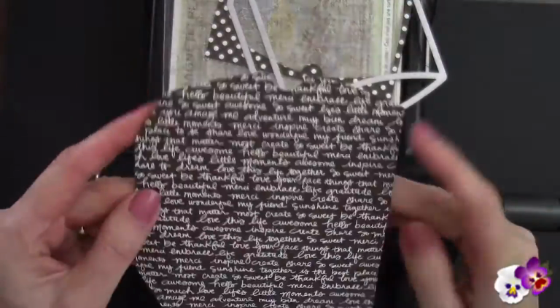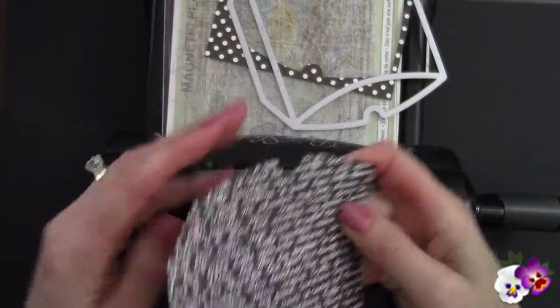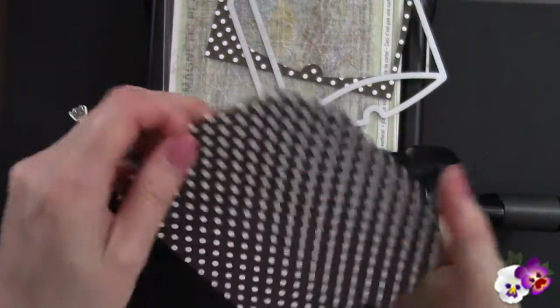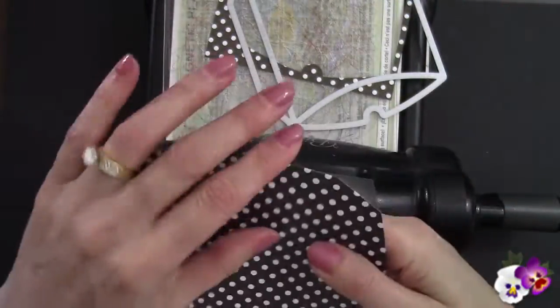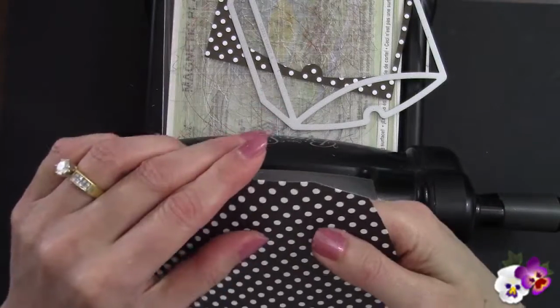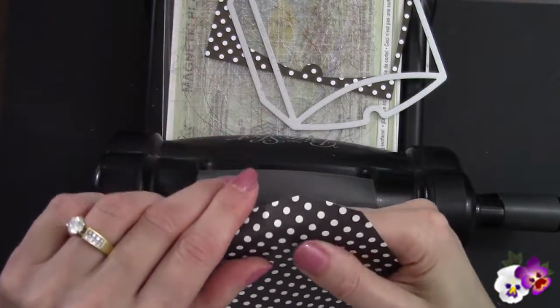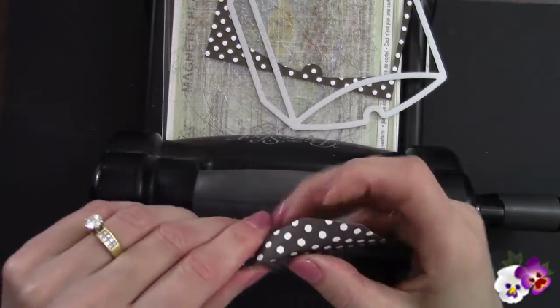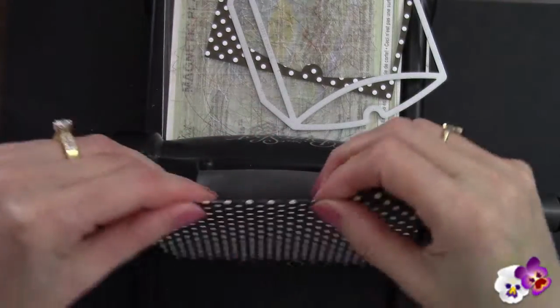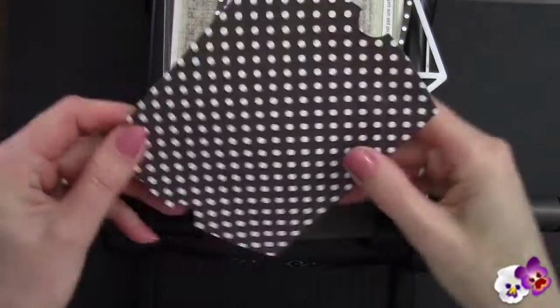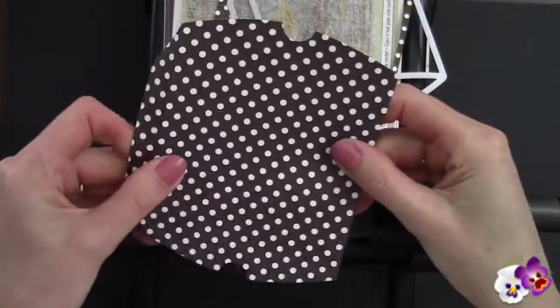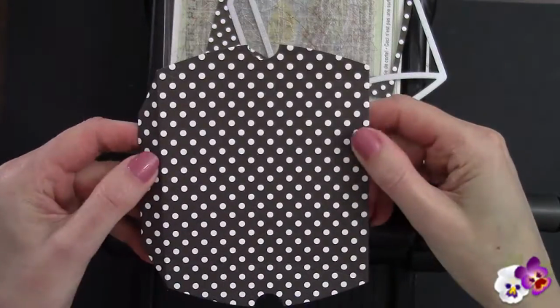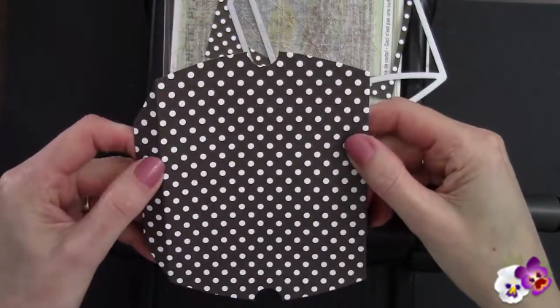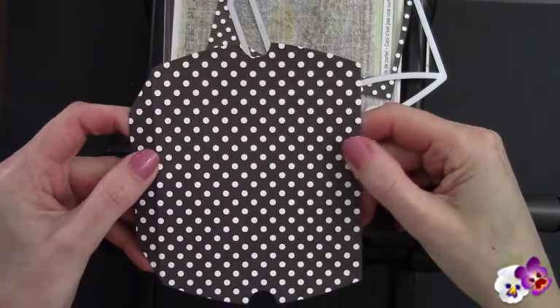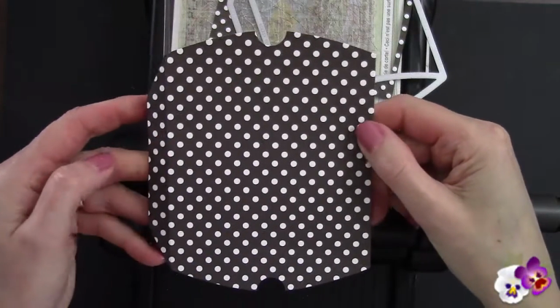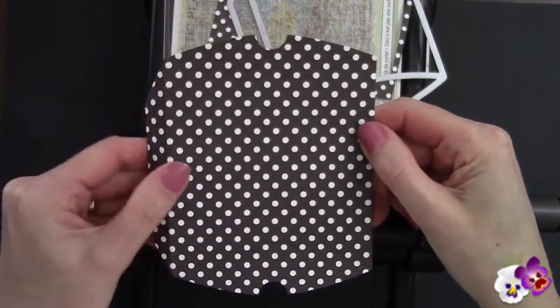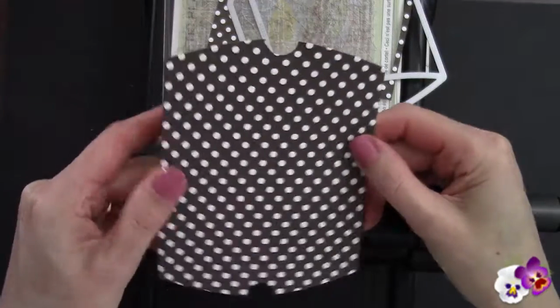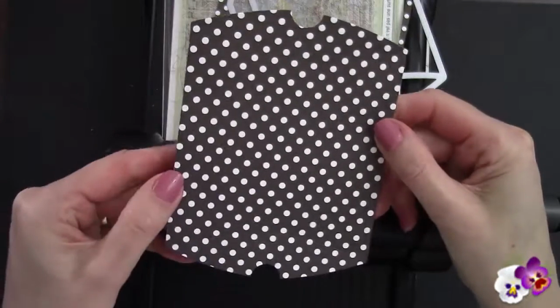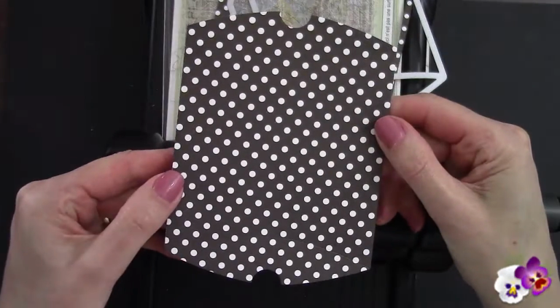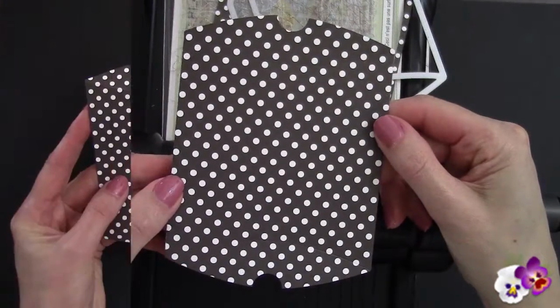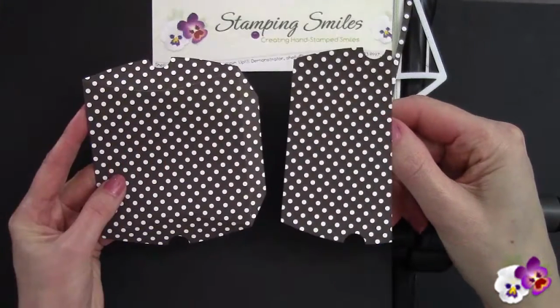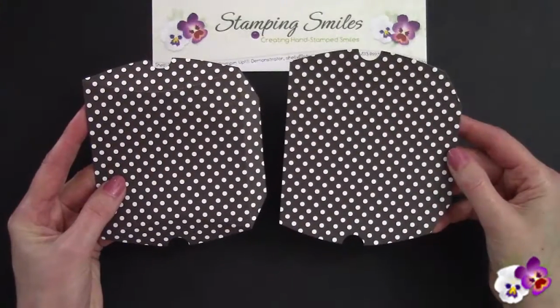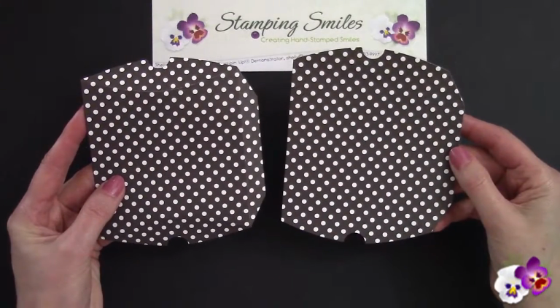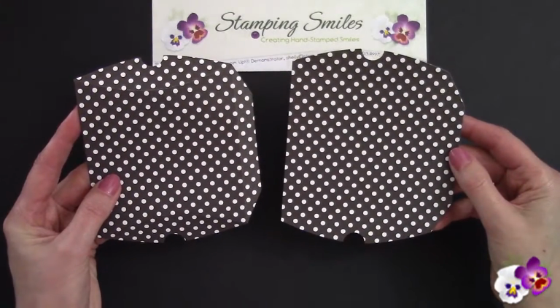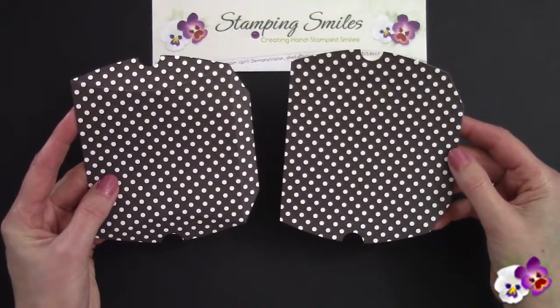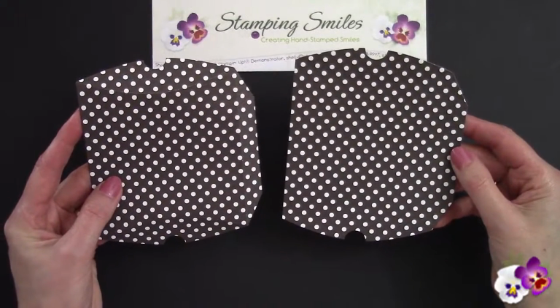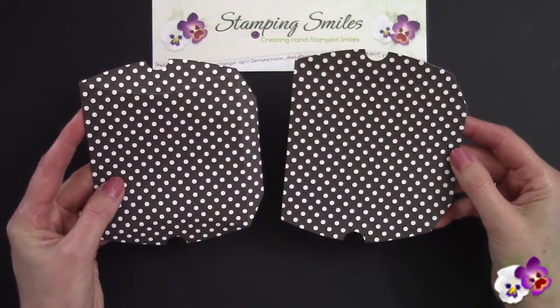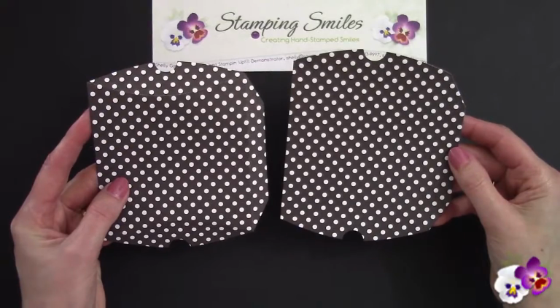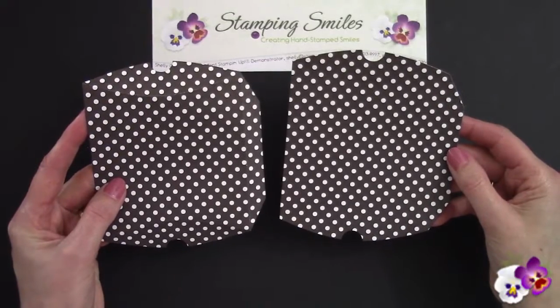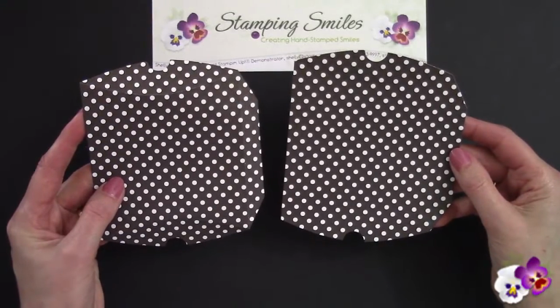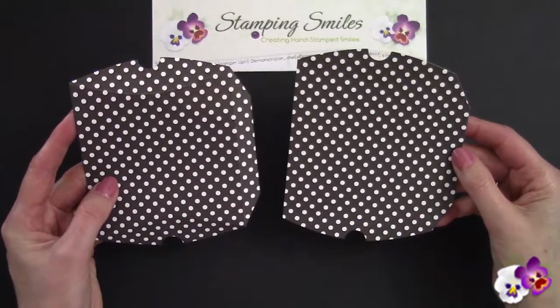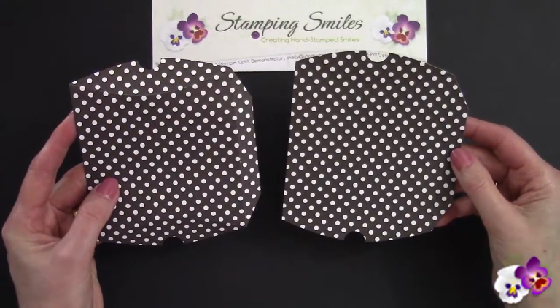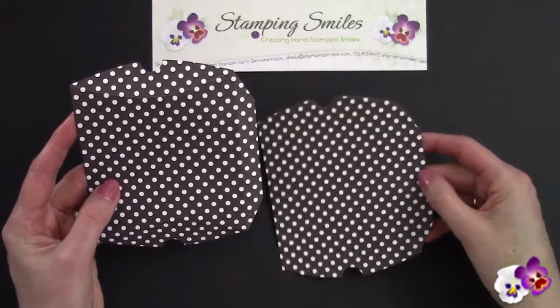We have our creases right here. I need a second one, and then I'm going to show you how to put the two together. So now we have both of our die cut pieces that we'll be putting together, but first we have to fold along those score lines.